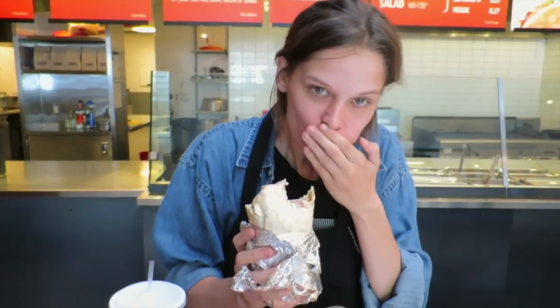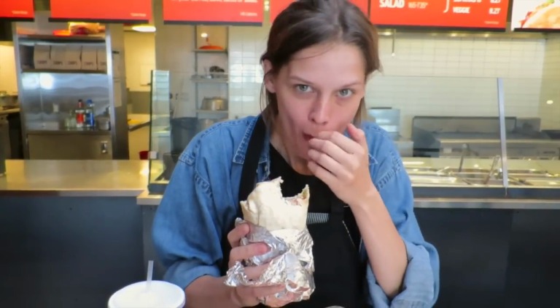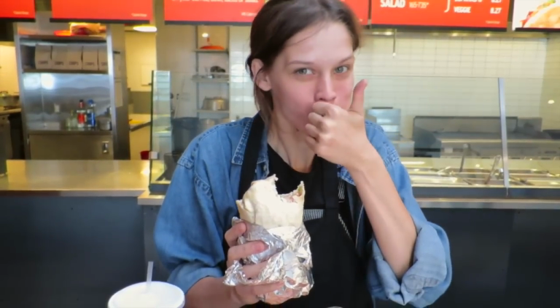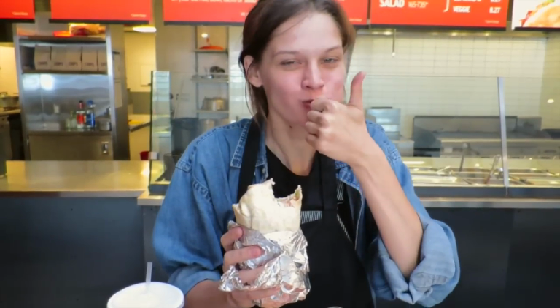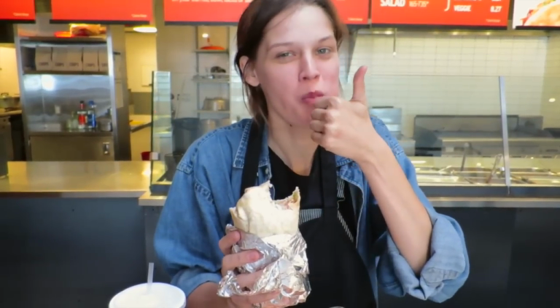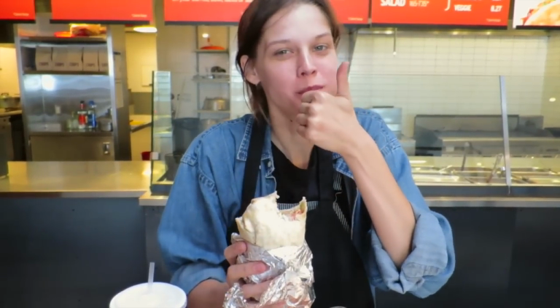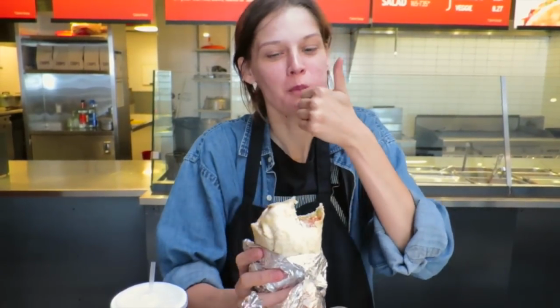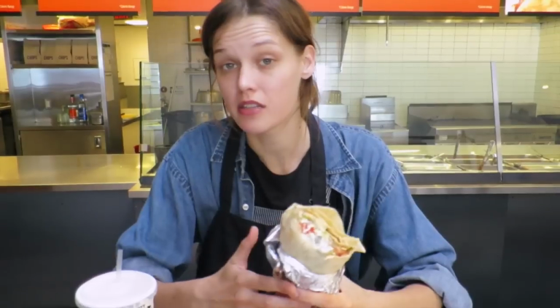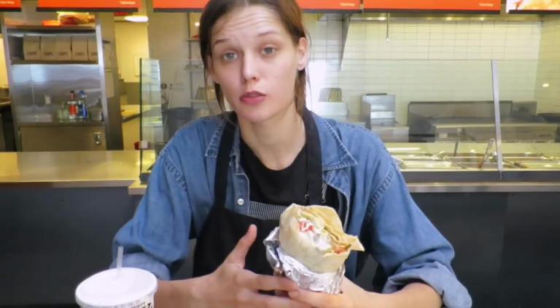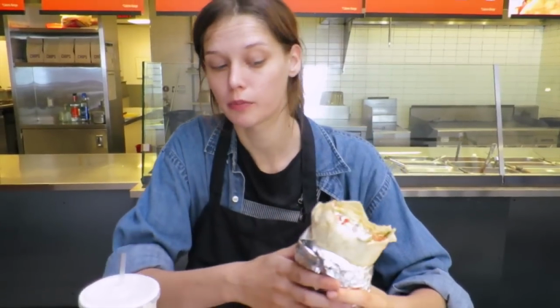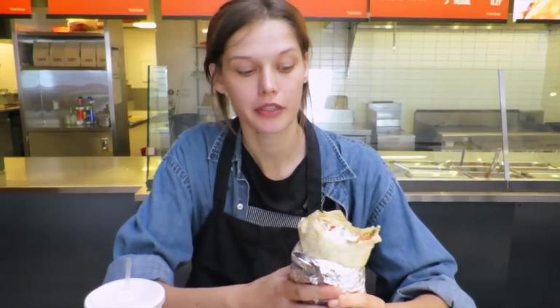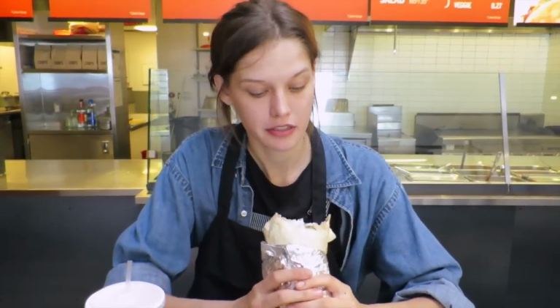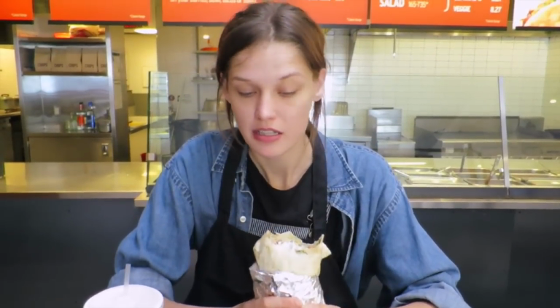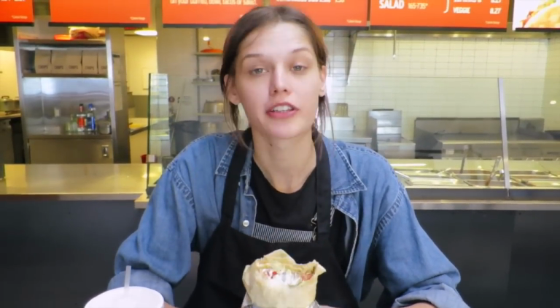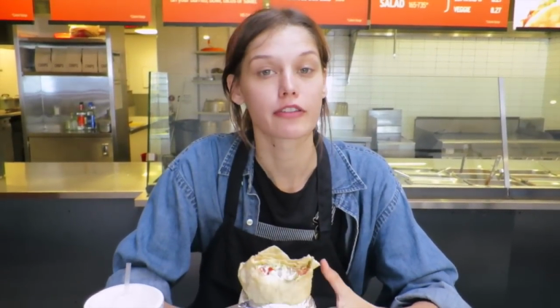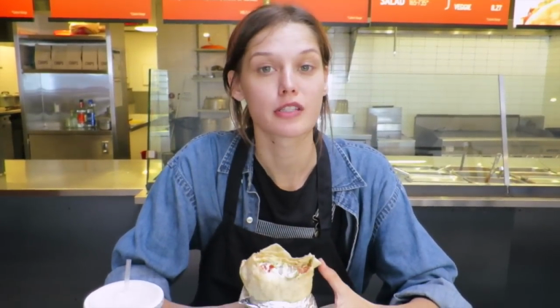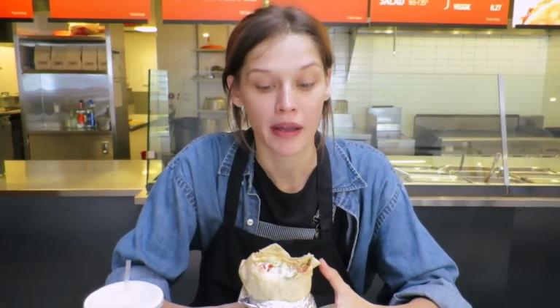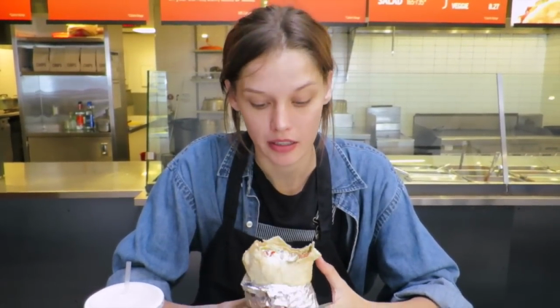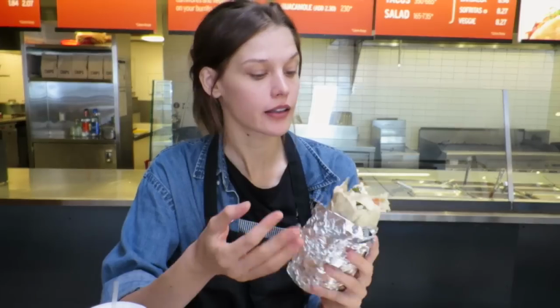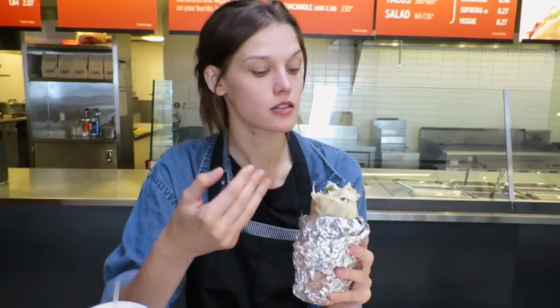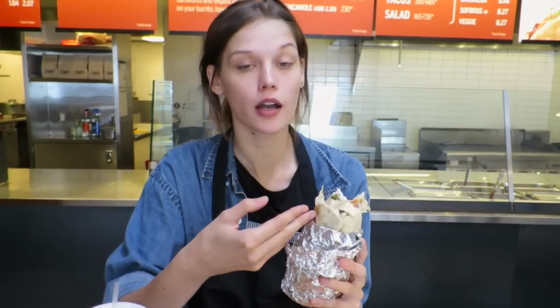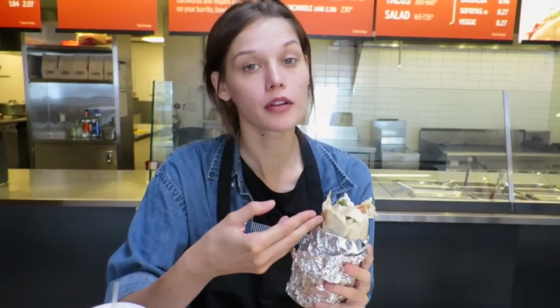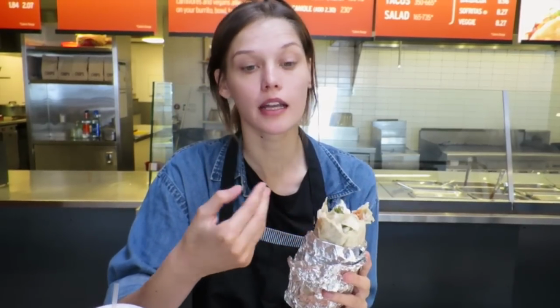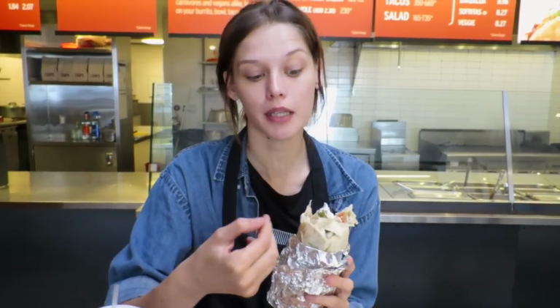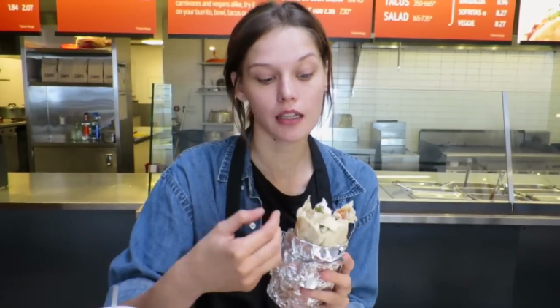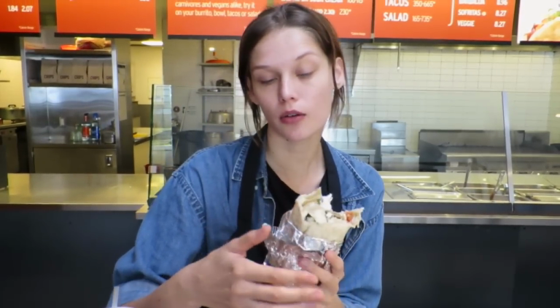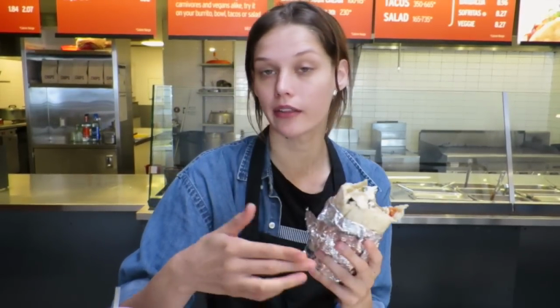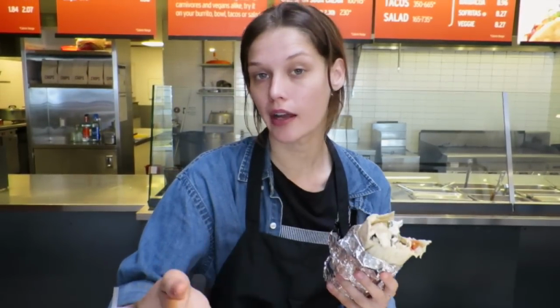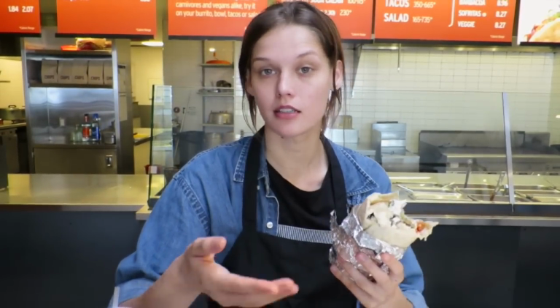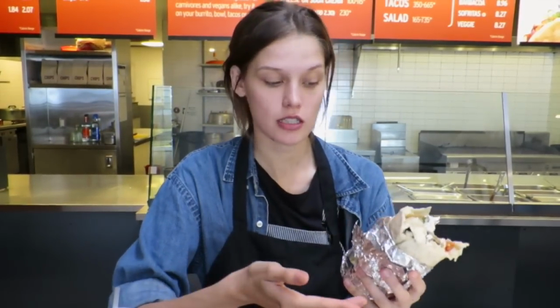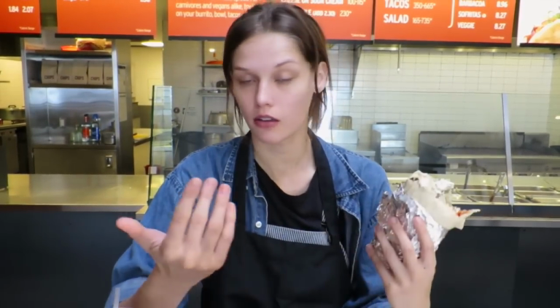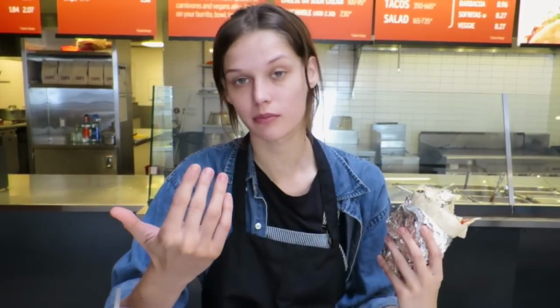This is such an amazing burrito. What makes this such a good burrito is definitely how the food is prepared. I can taste the guacamole and the meat and the carne and the rice and the cheese all in every bite.